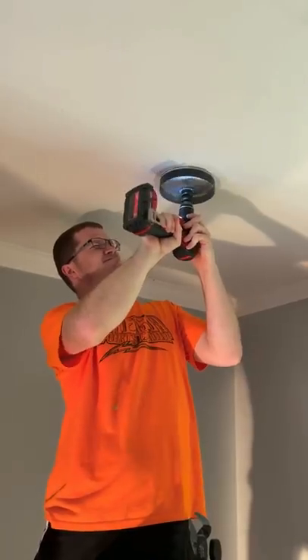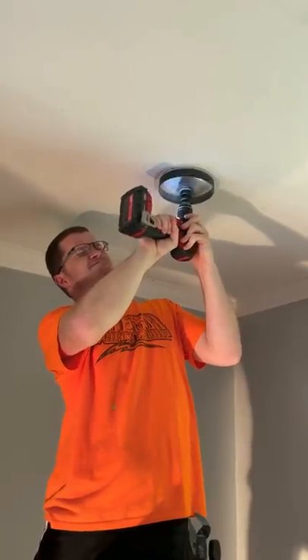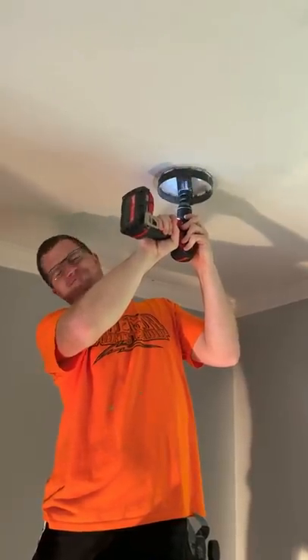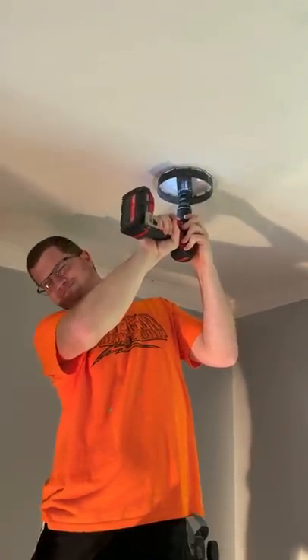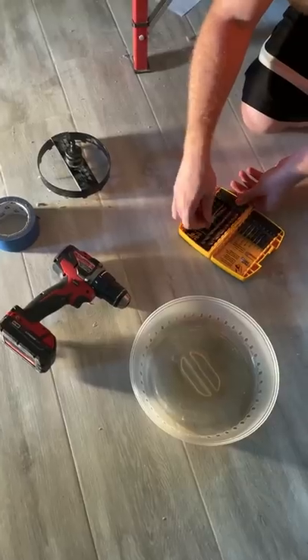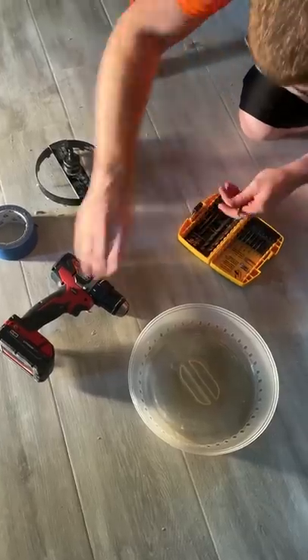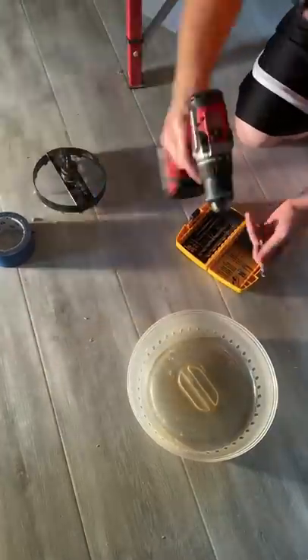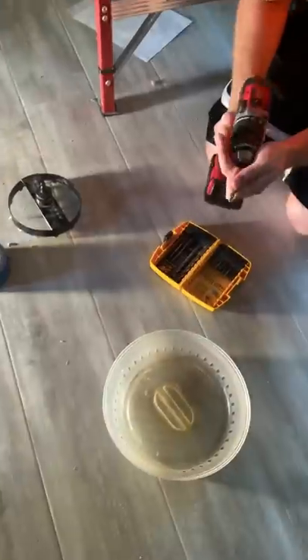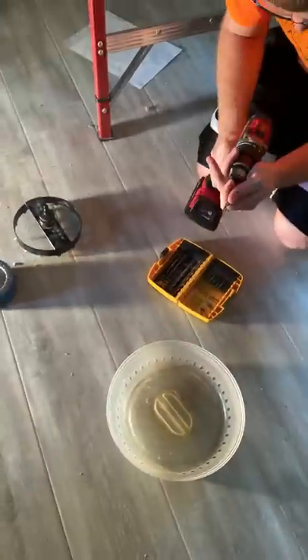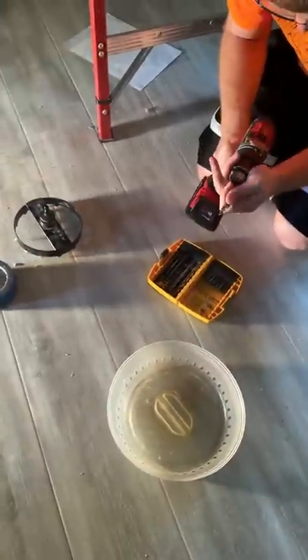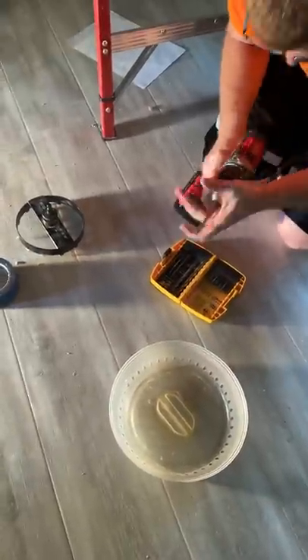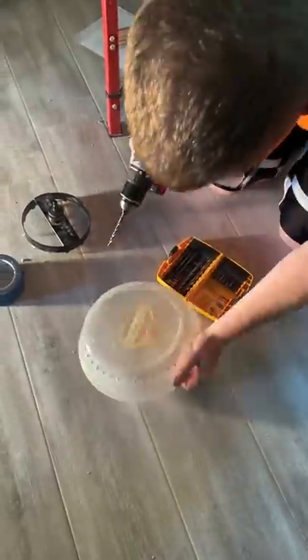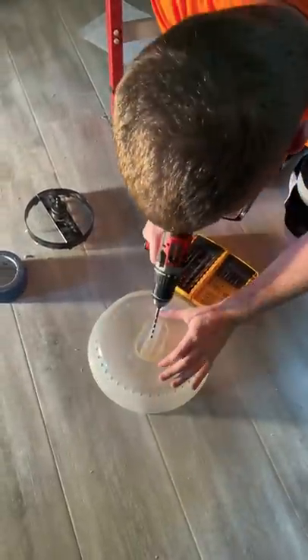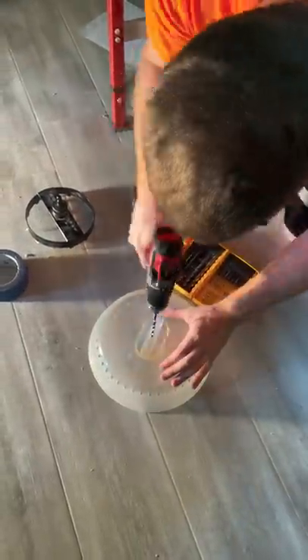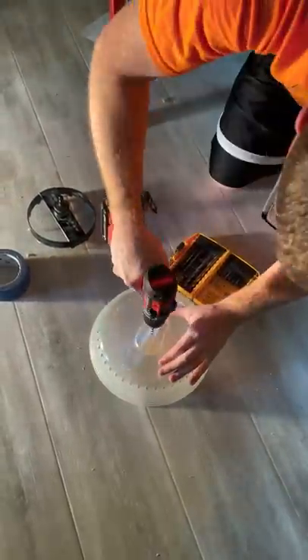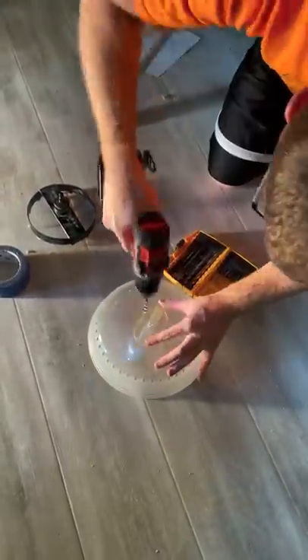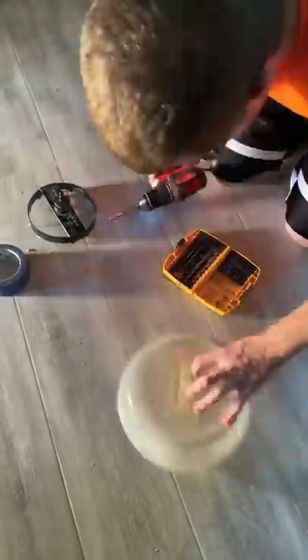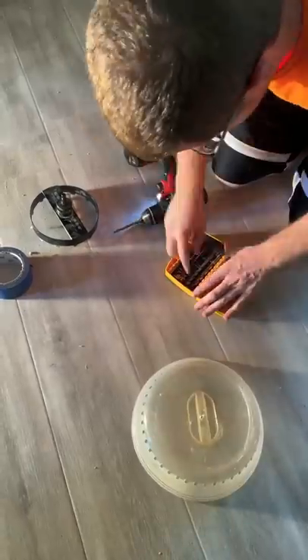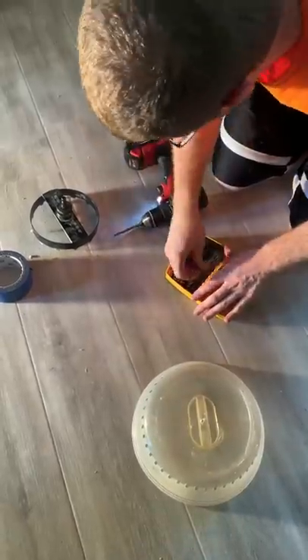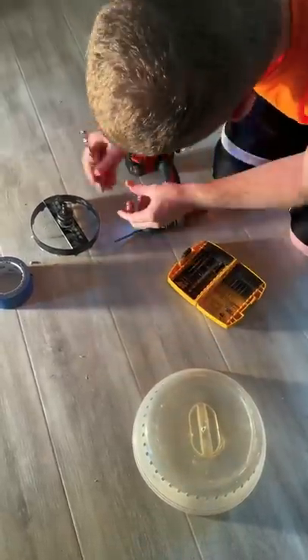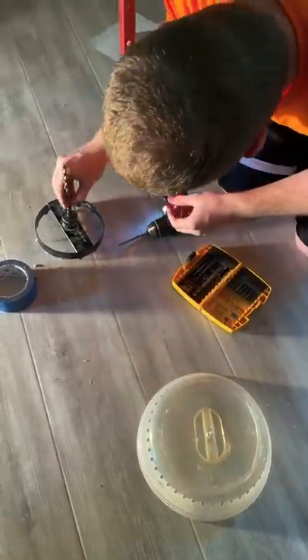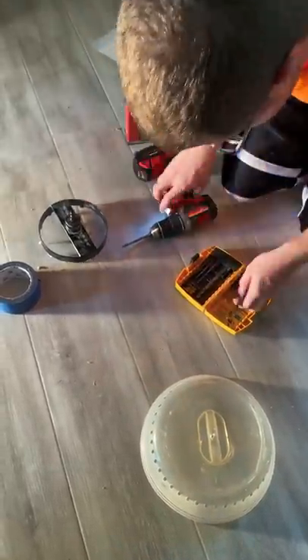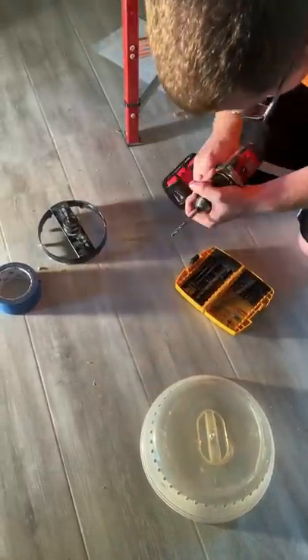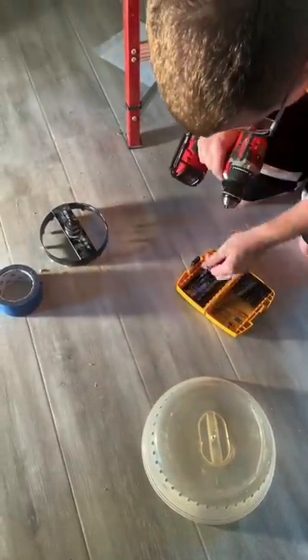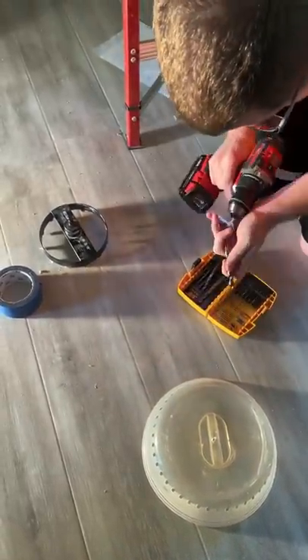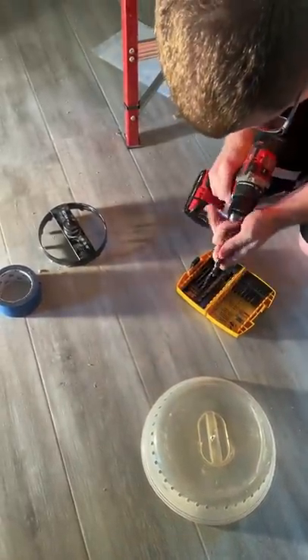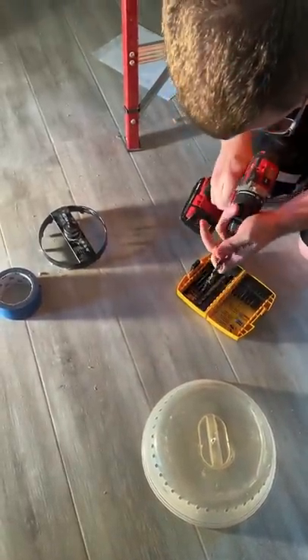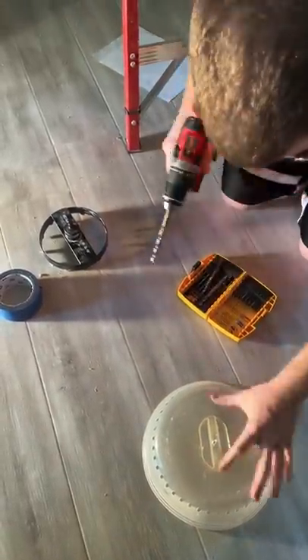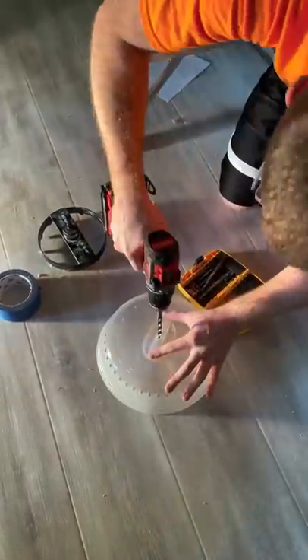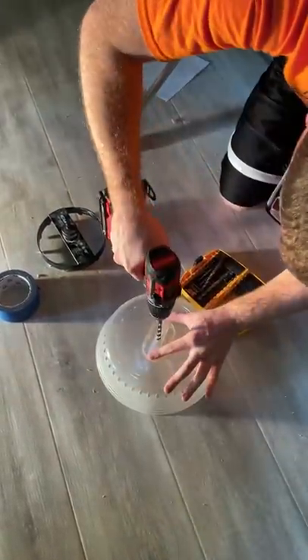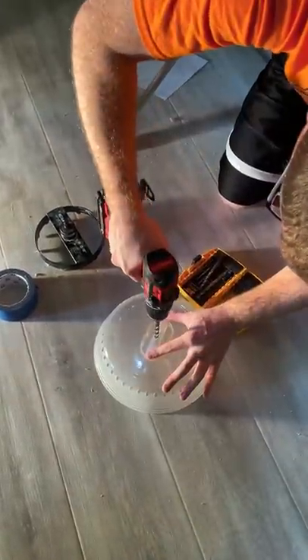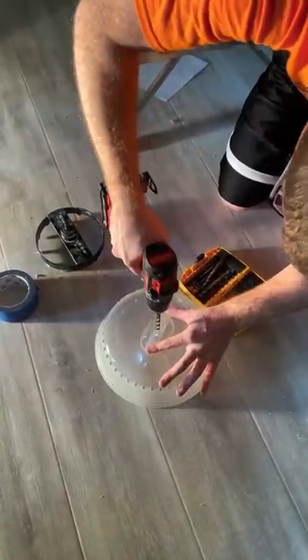If you have ever had to drill a hole in drywall to install some recessed lights, then you know what it's like to have dust and debris go flying all over you, the floor, and whatever else is around. Here is an idea to keep the mess down to a minimum.